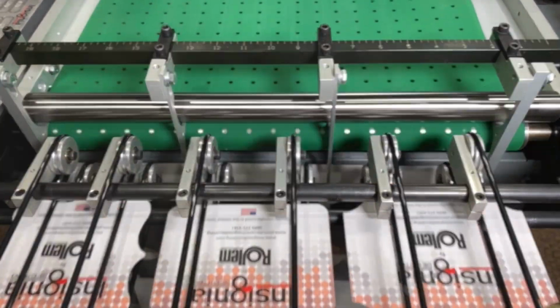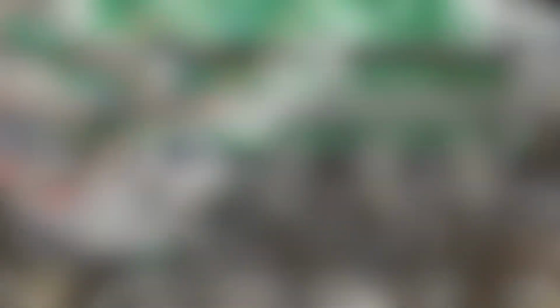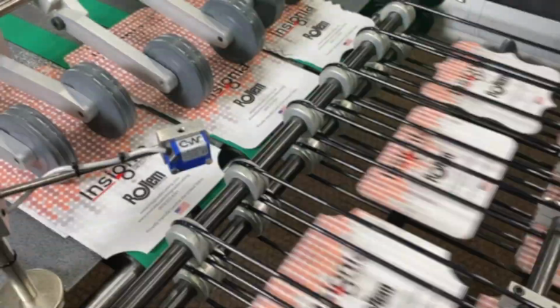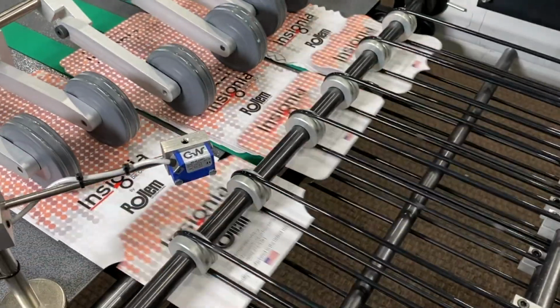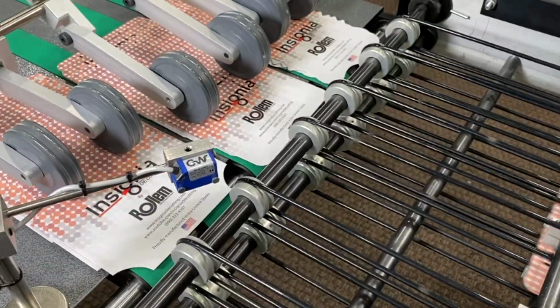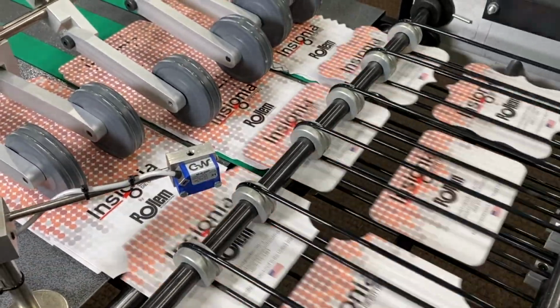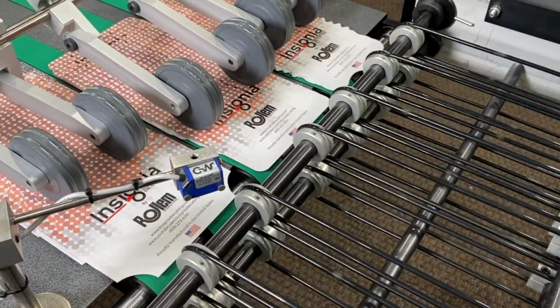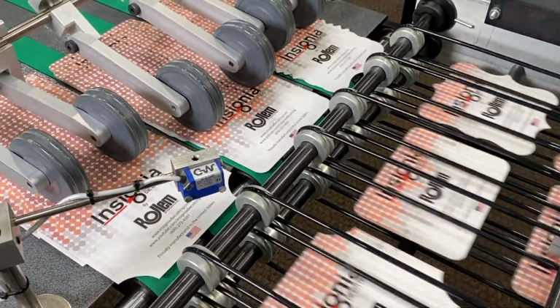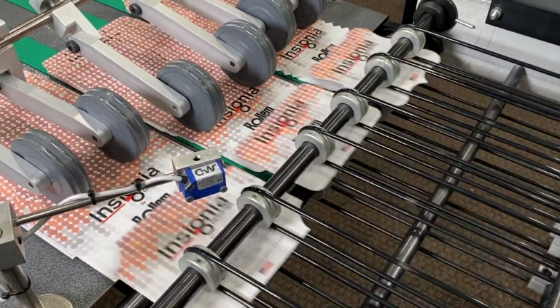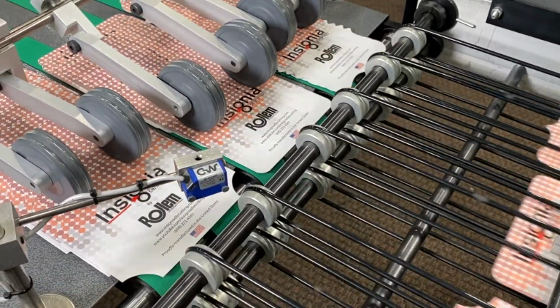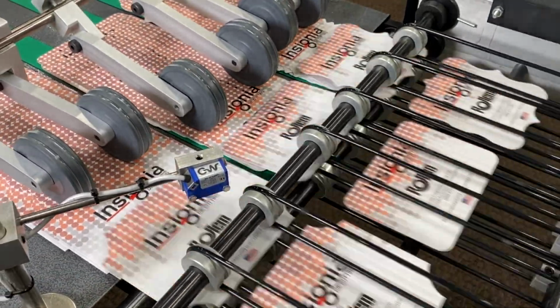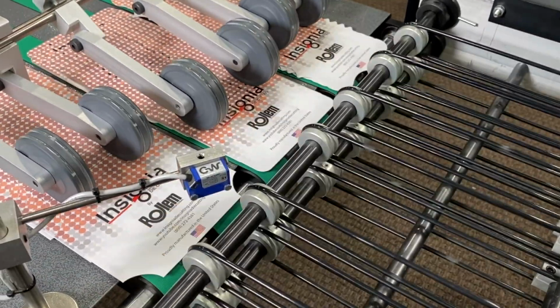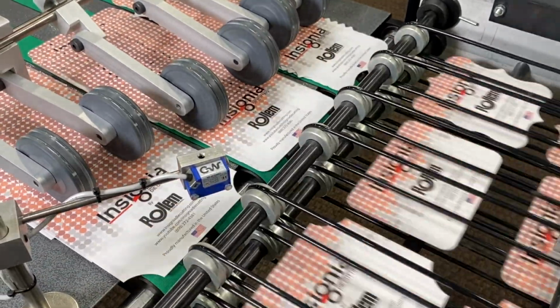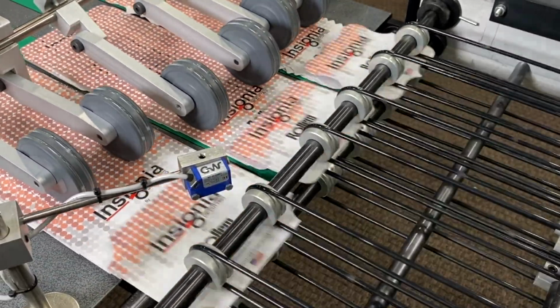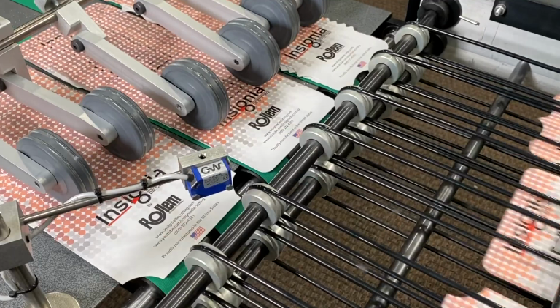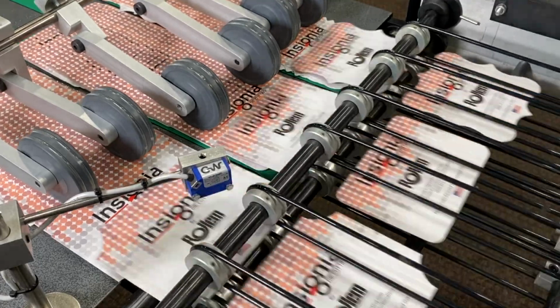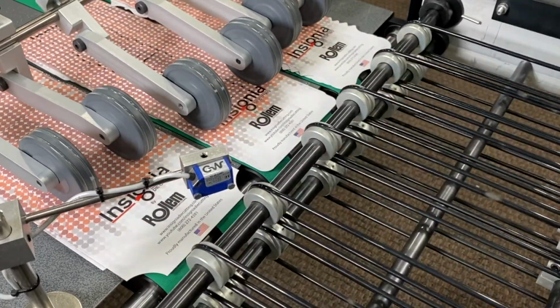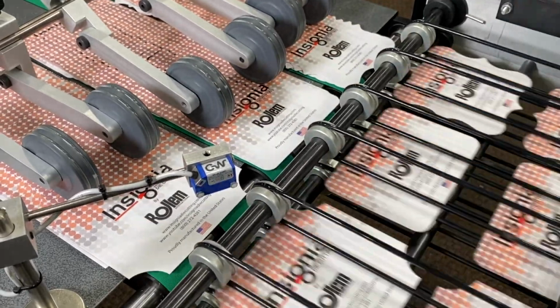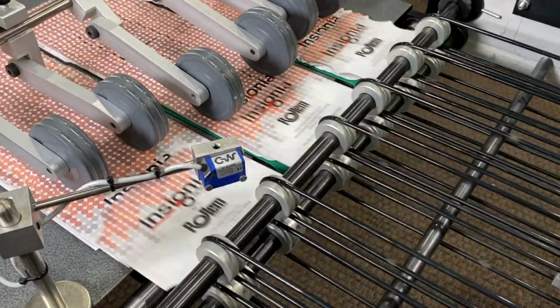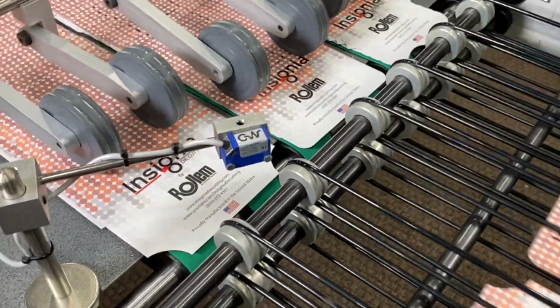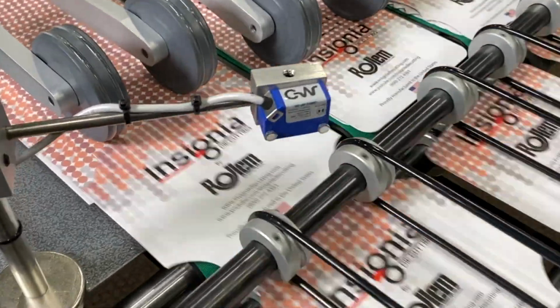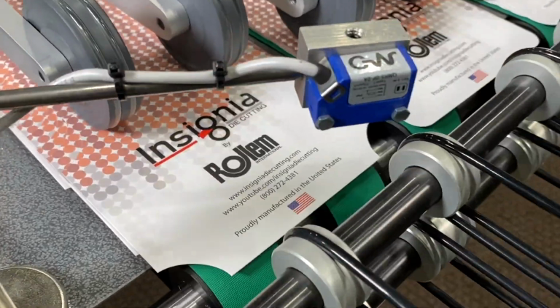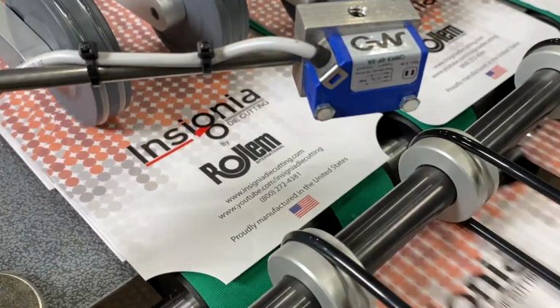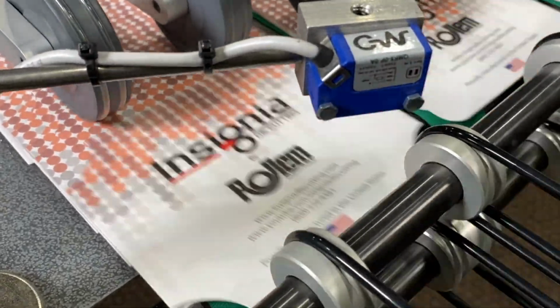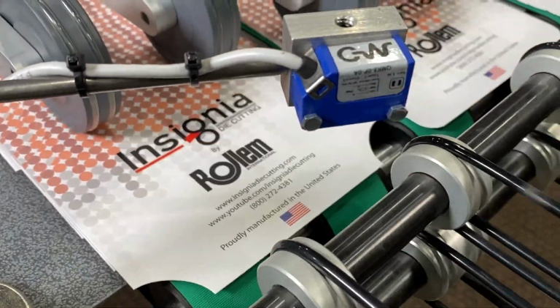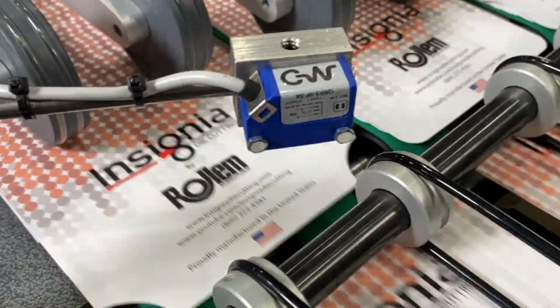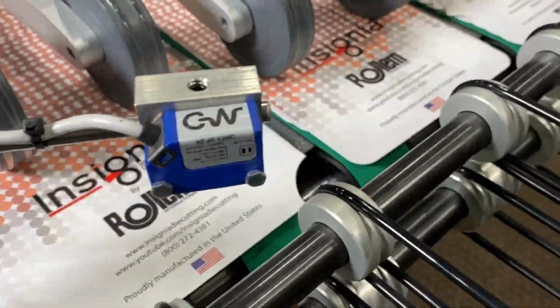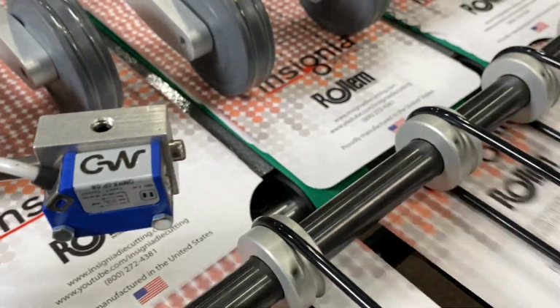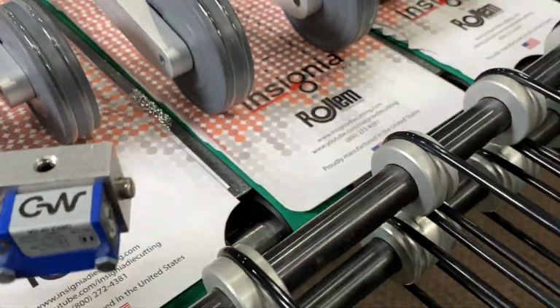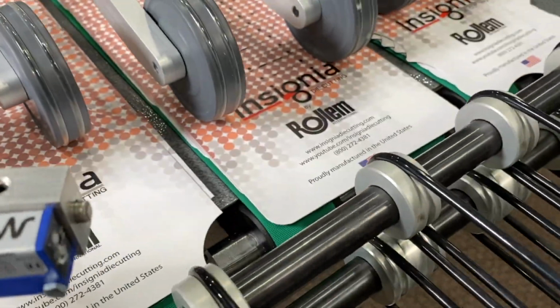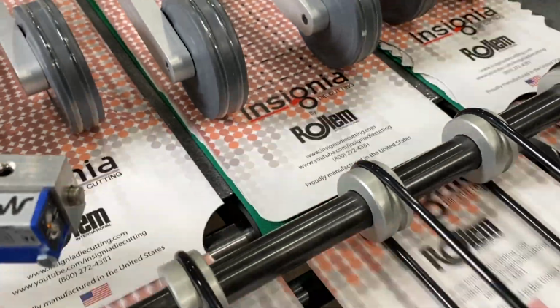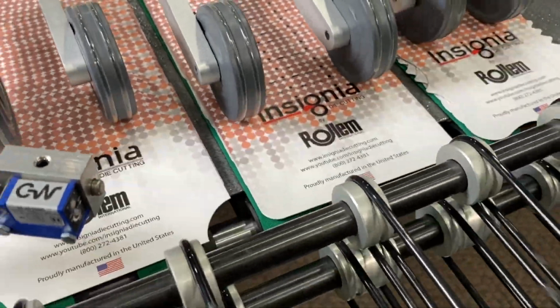Shown are the first two options for delivering the die cut pieces. Products are shingled into a slow-moving conveyor table for continuous processing. These conveyor tables have static batching capabilities for ease of offloading.